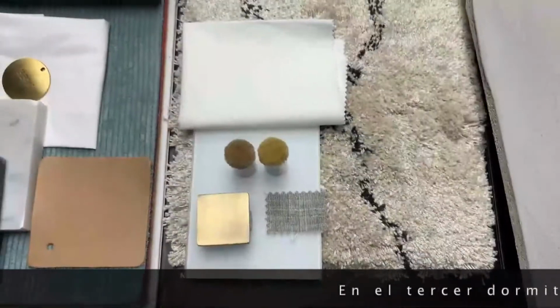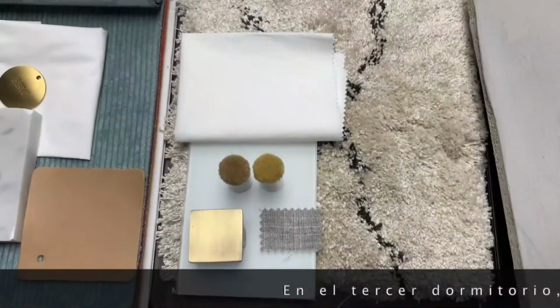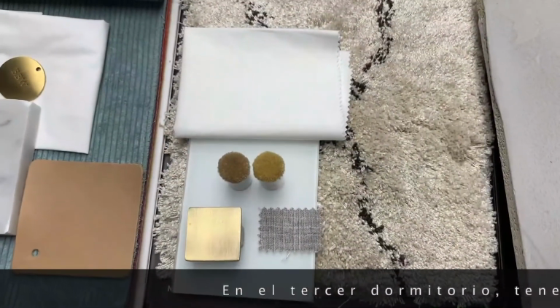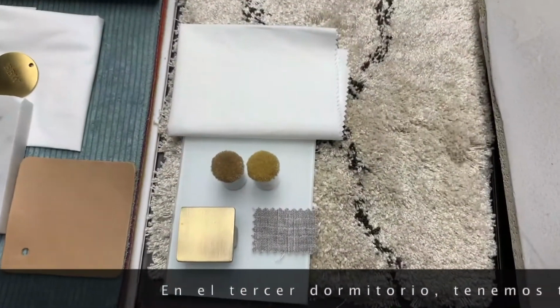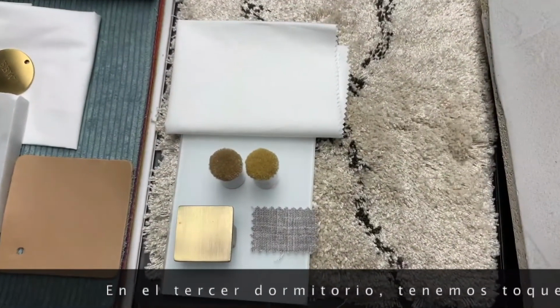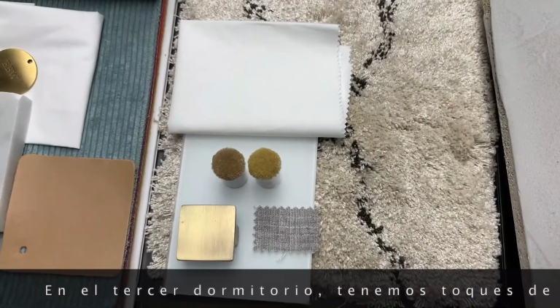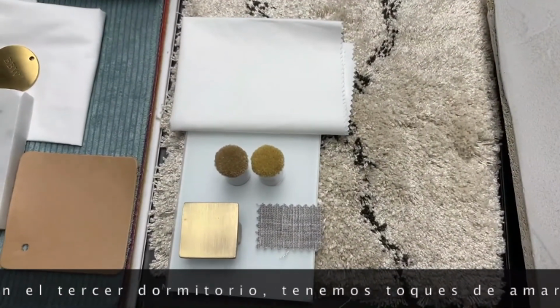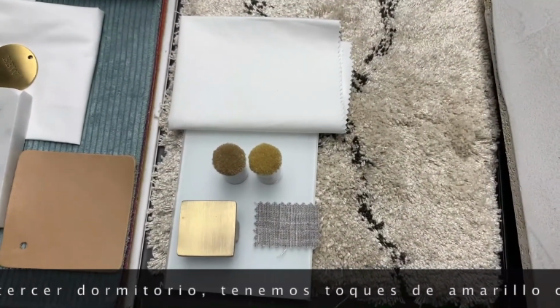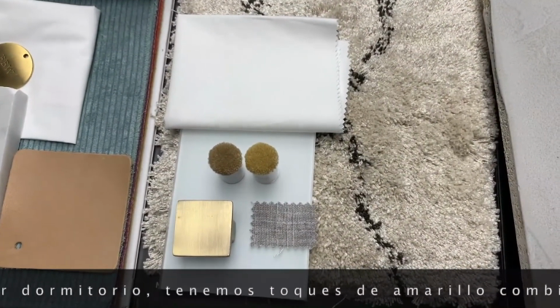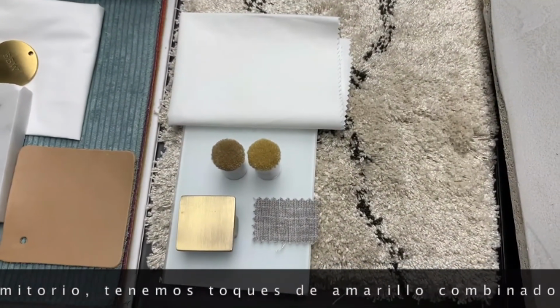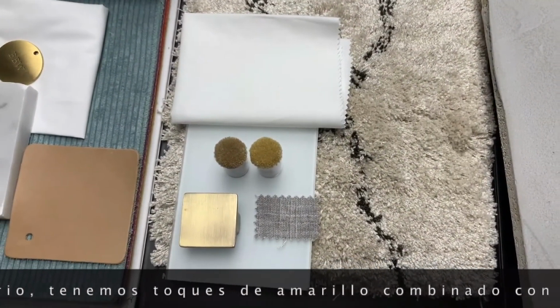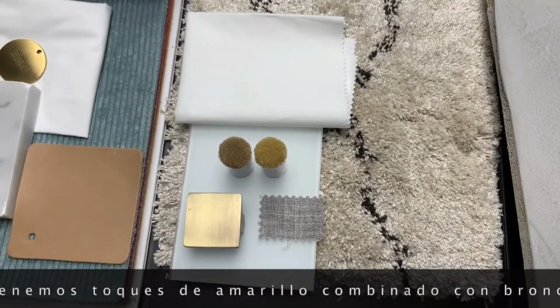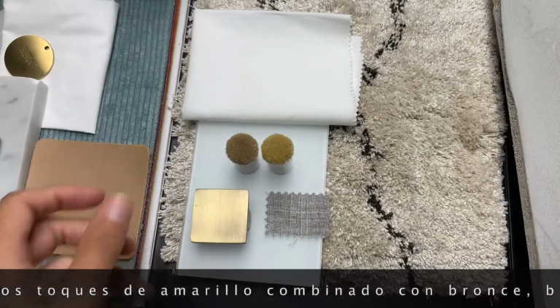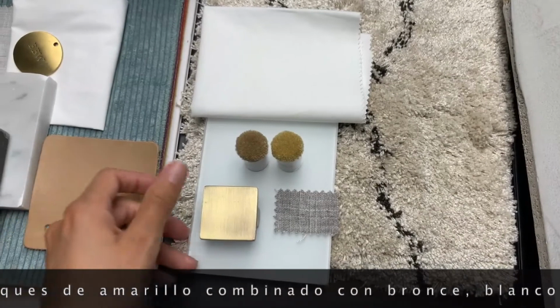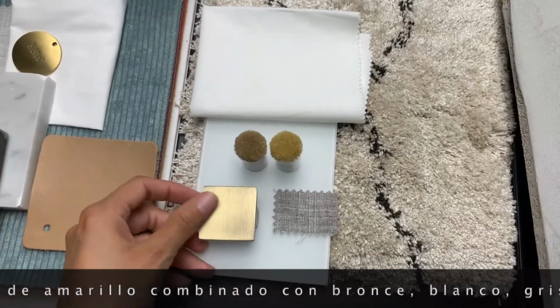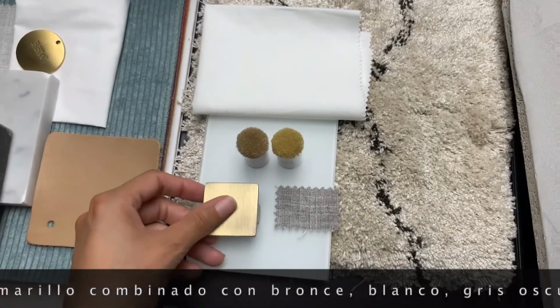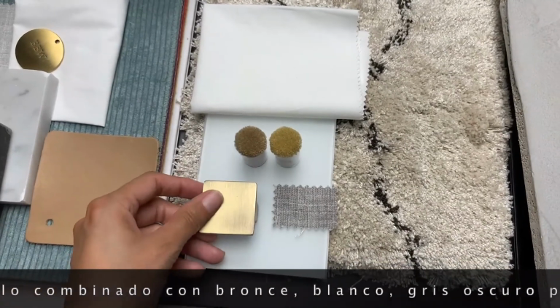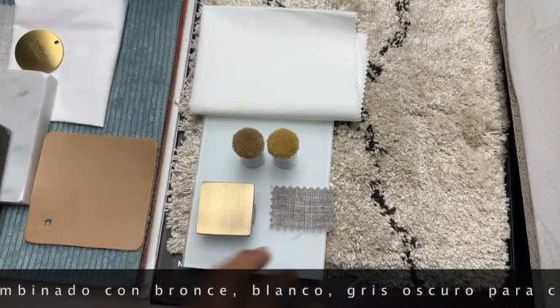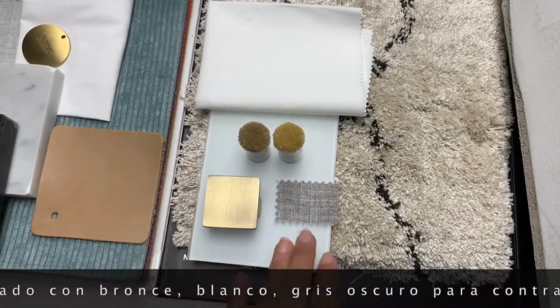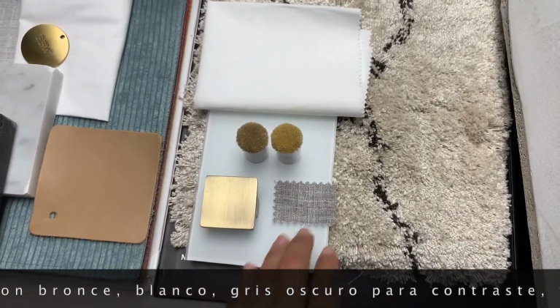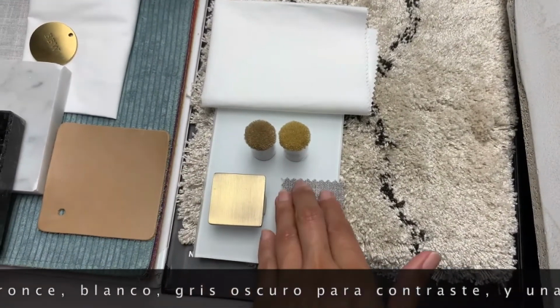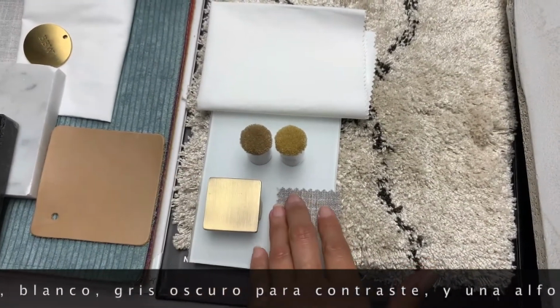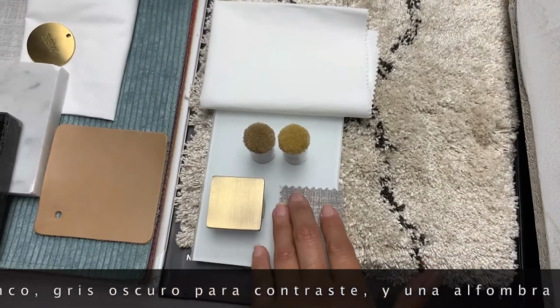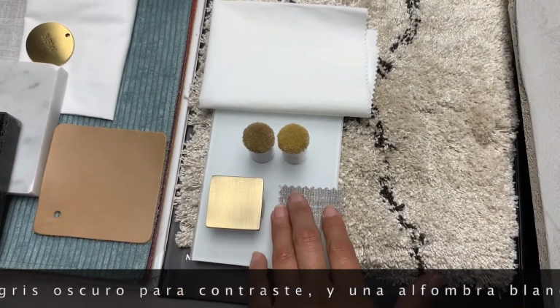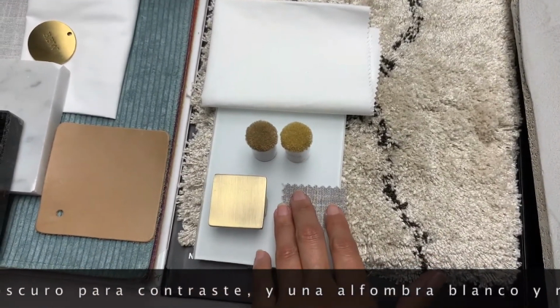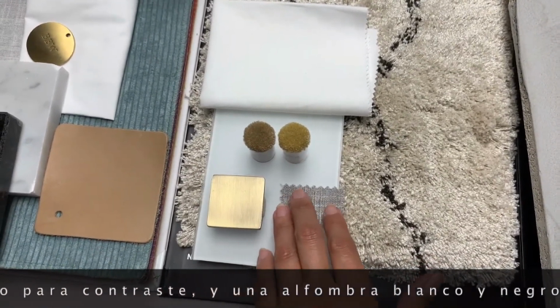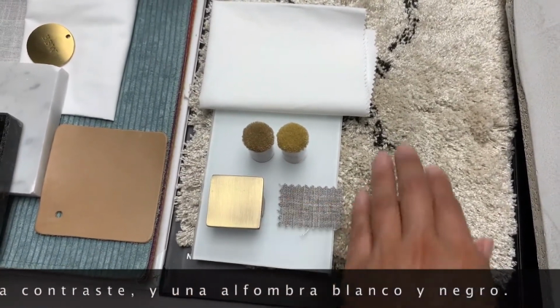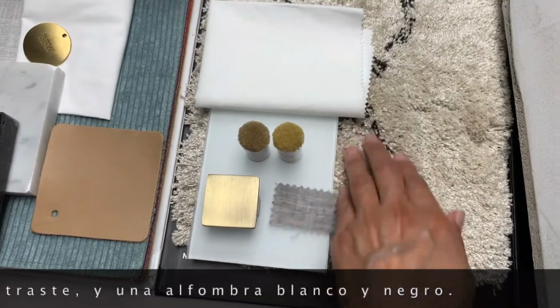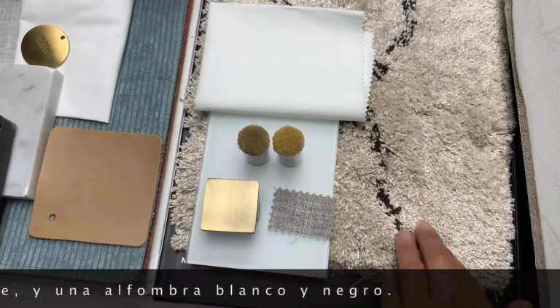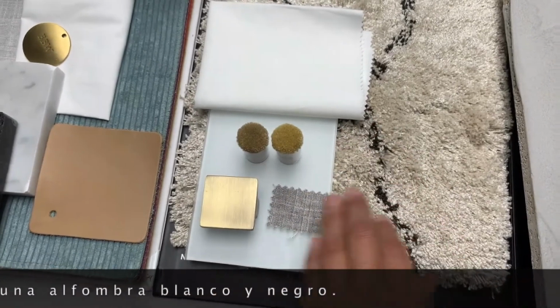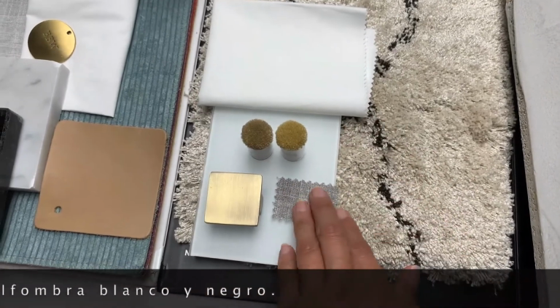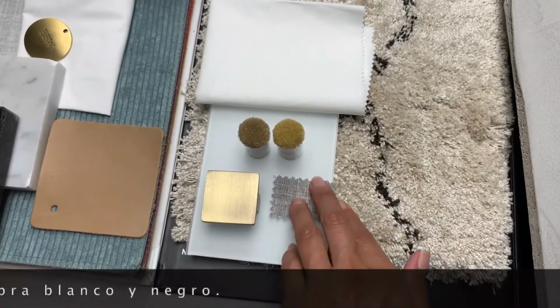In this third bedroom we've chosen touches of yellow combined with brass, white, a deeper gray for contrast, and then a black and white rug.